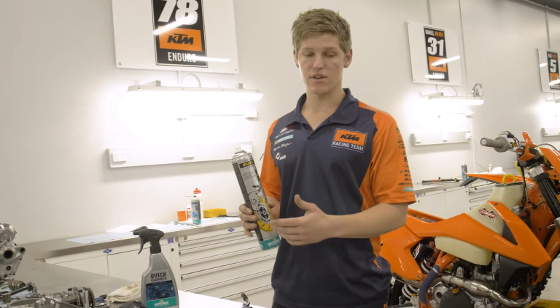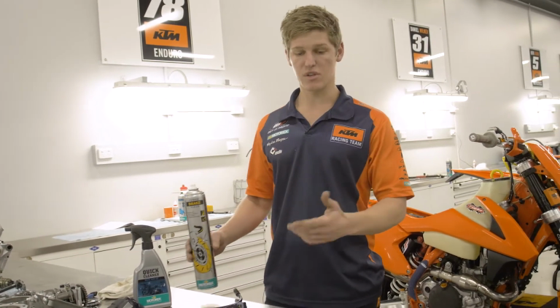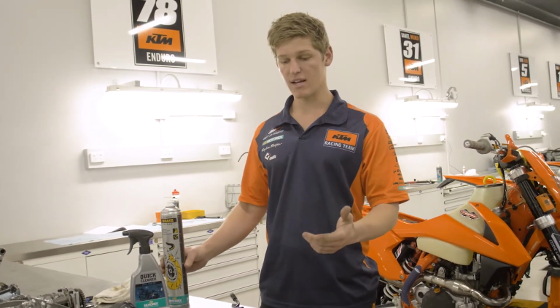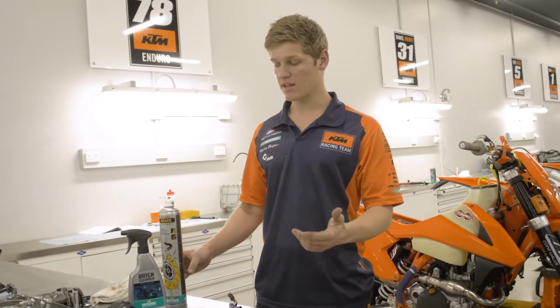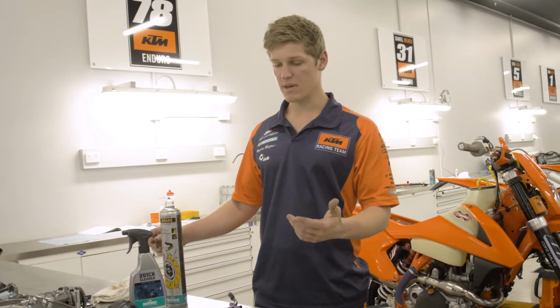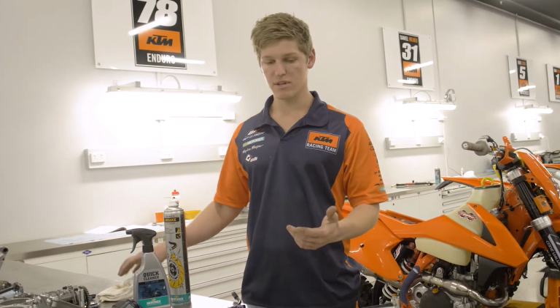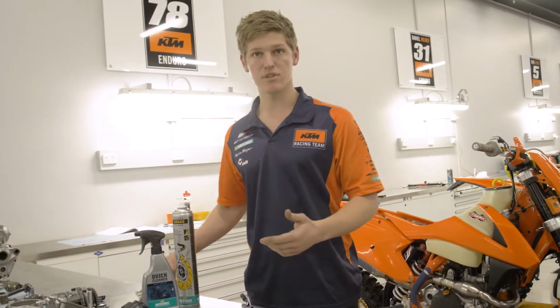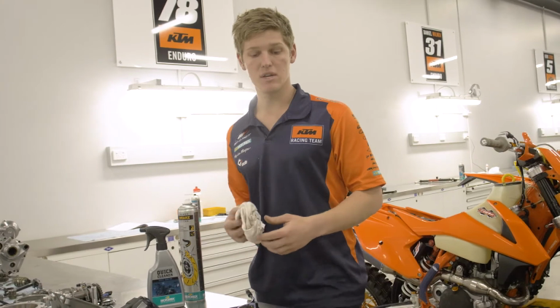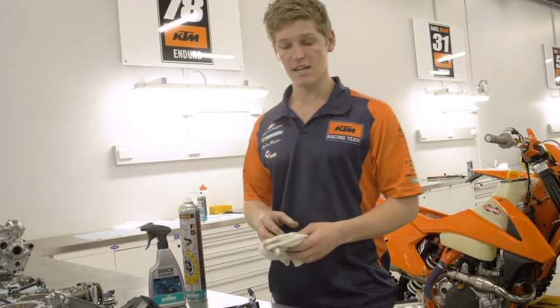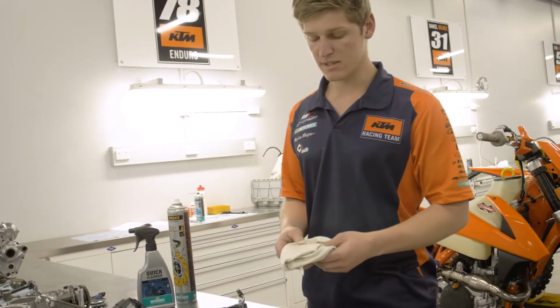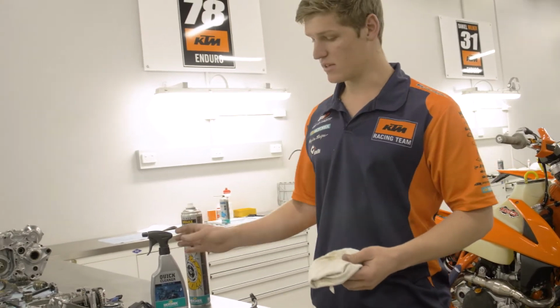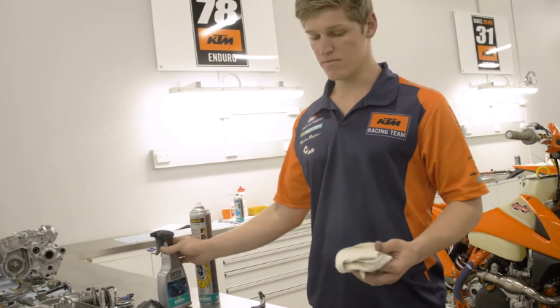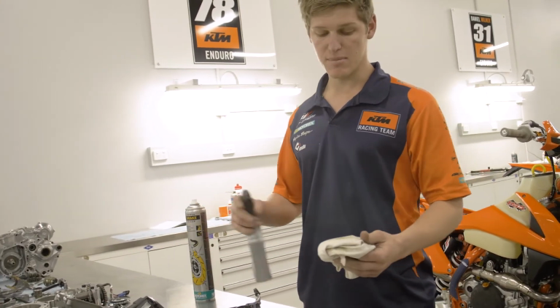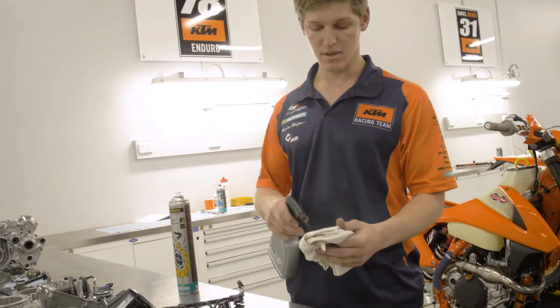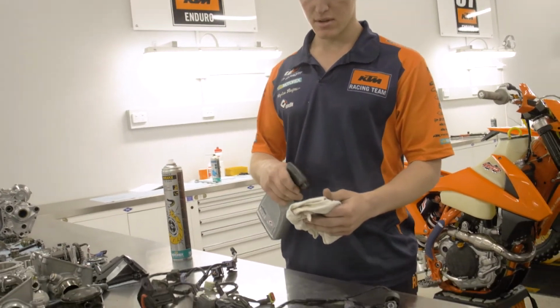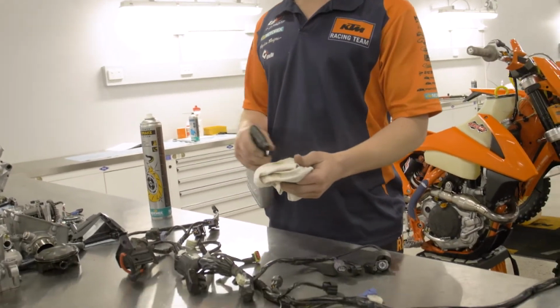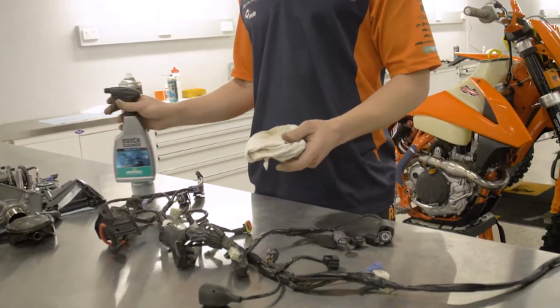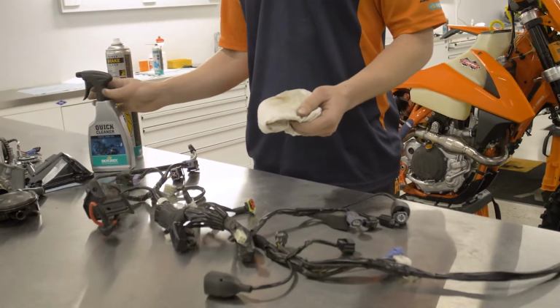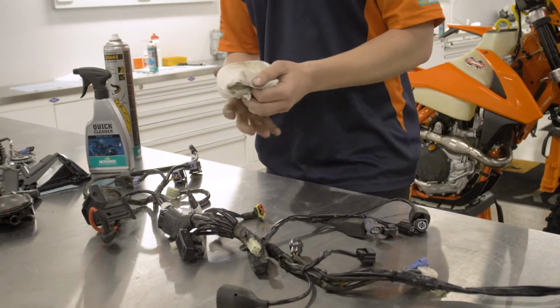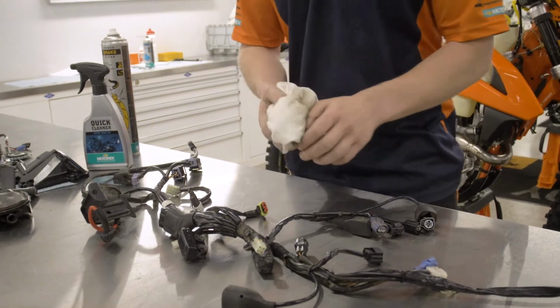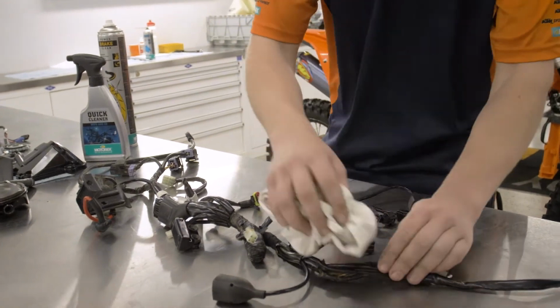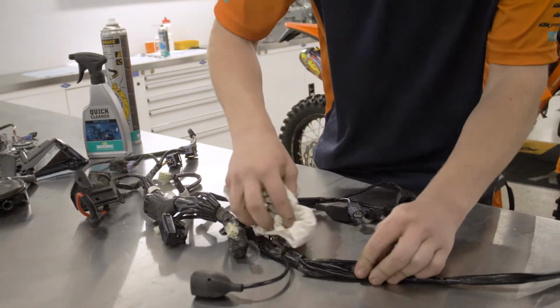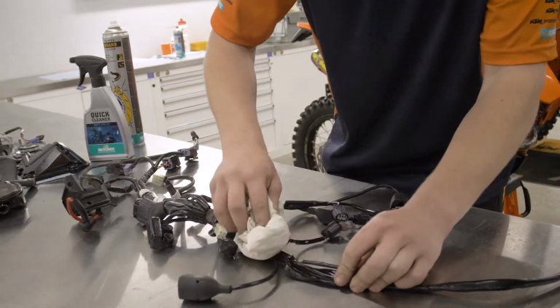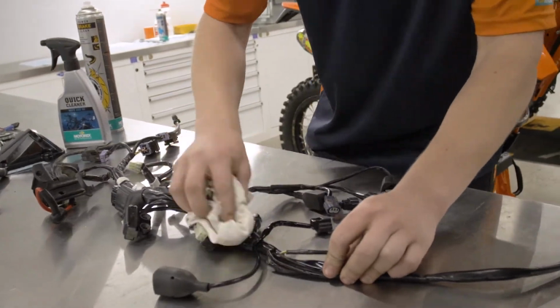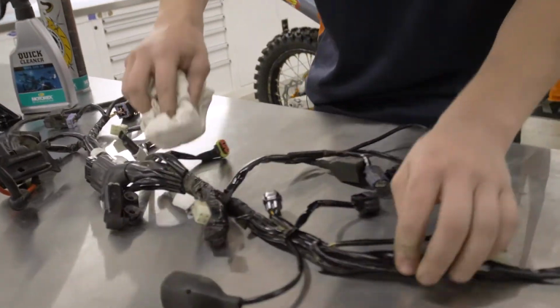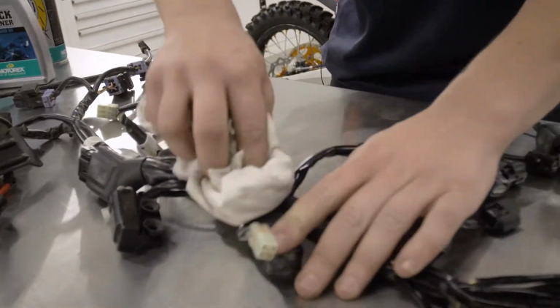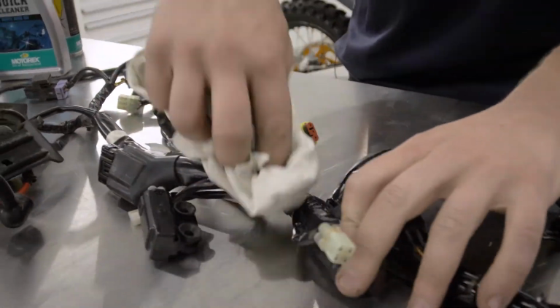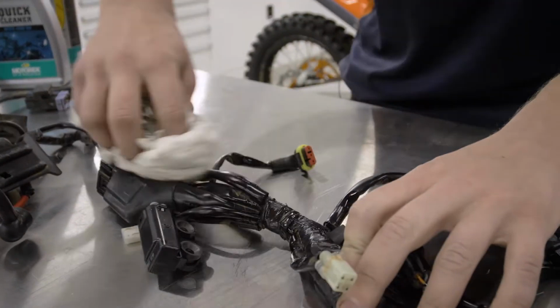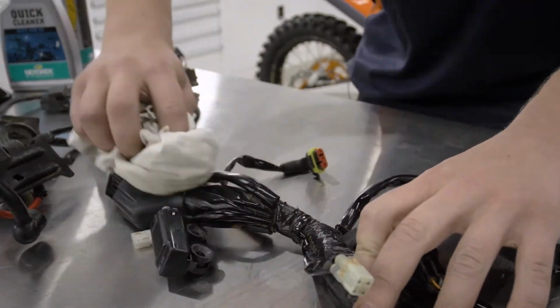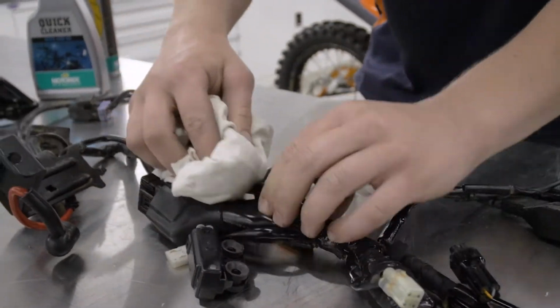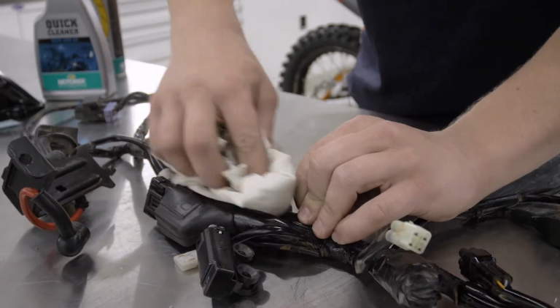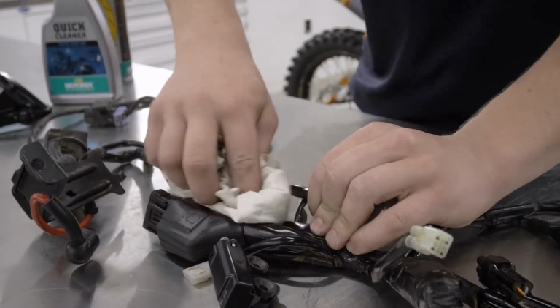So on this wiring harness right here — I'm about to reassemble this for a sale bike — first up I'd get my quick cleaner on a rag and just run over the whole wiring harness, and yeah, it brings it up like new.